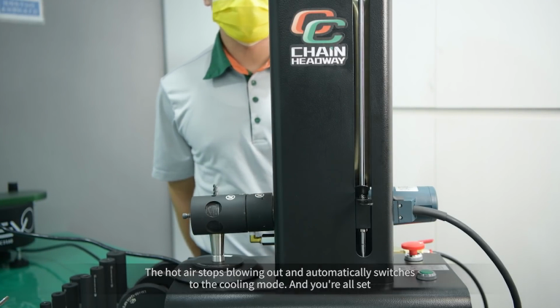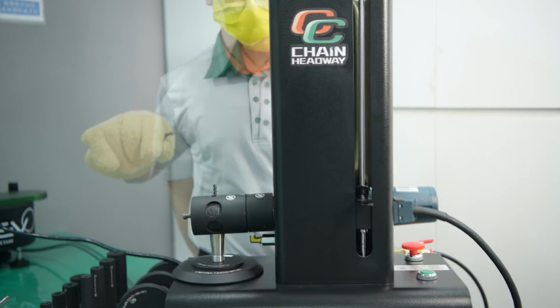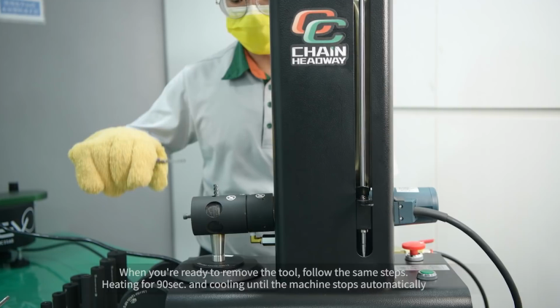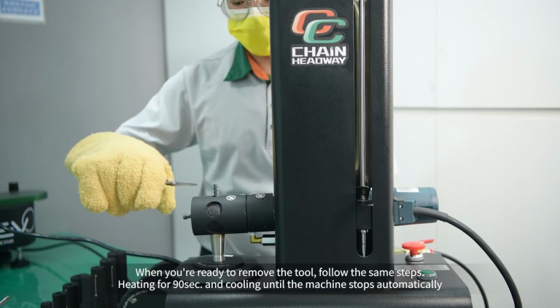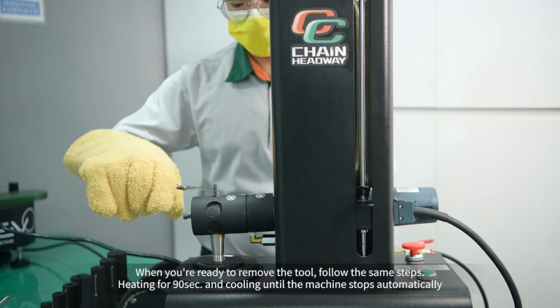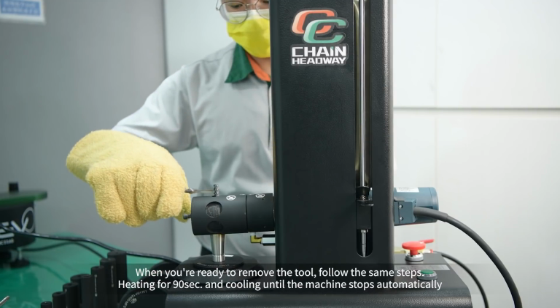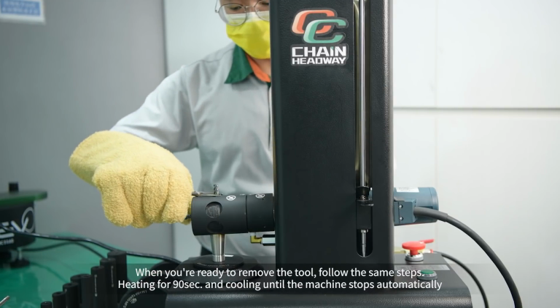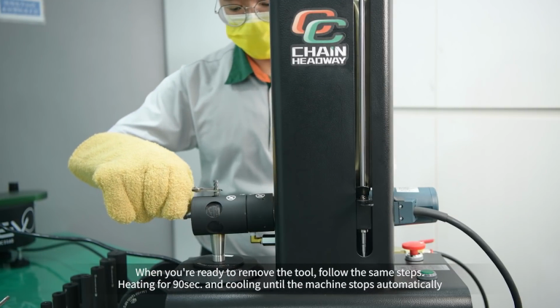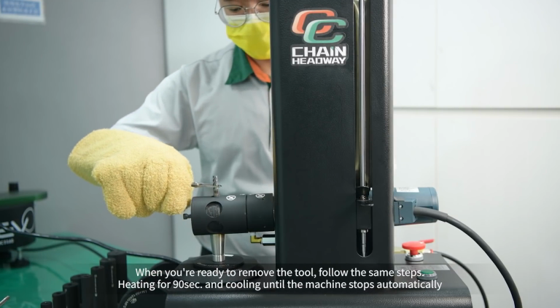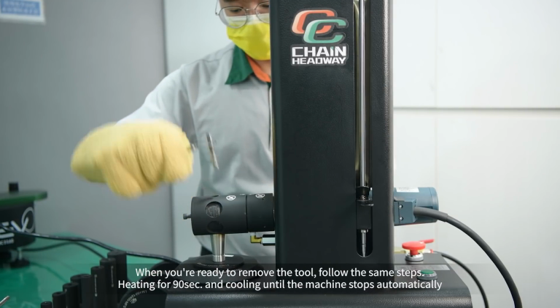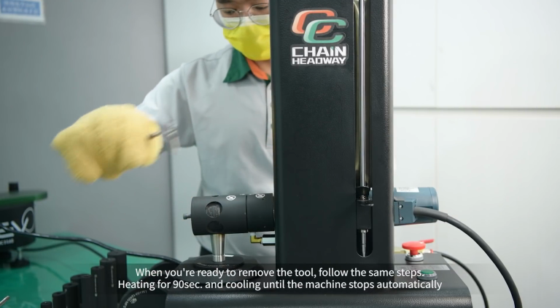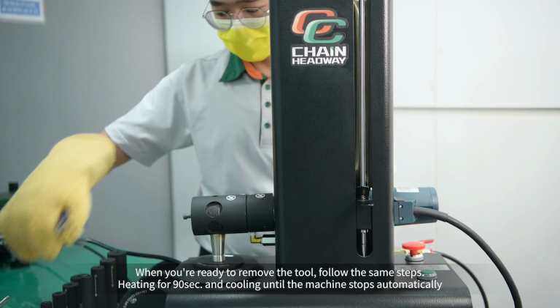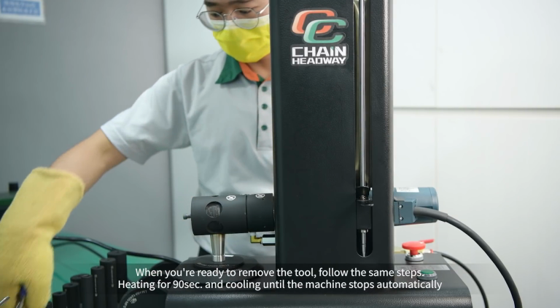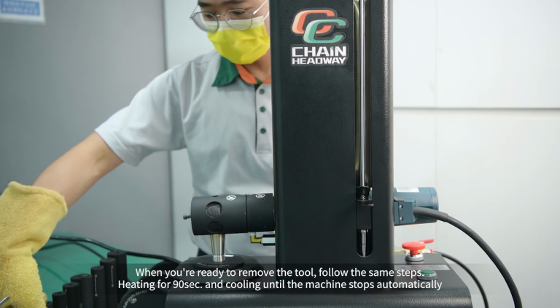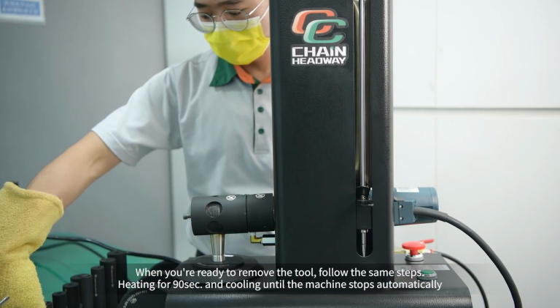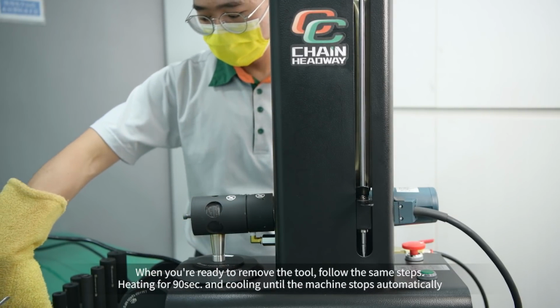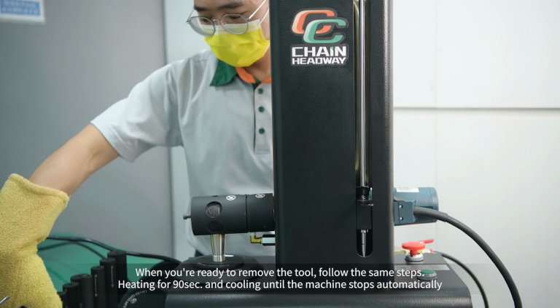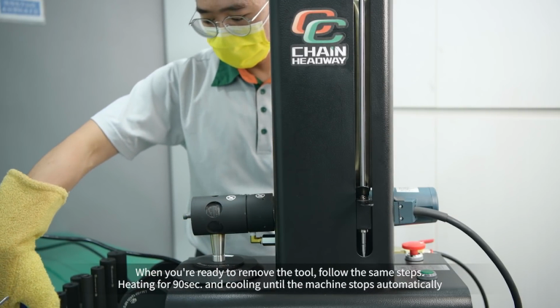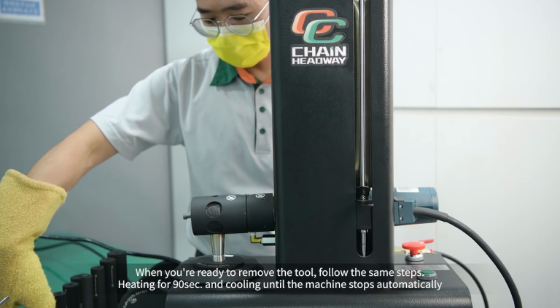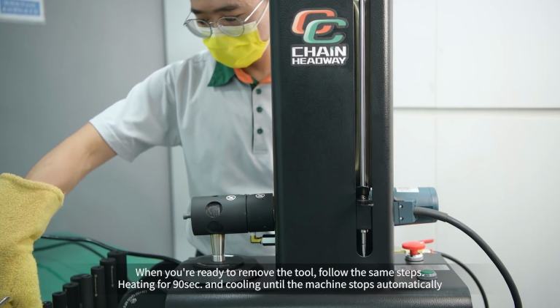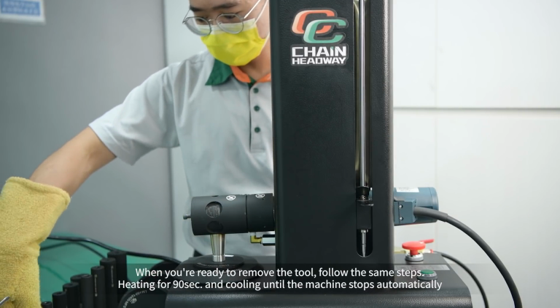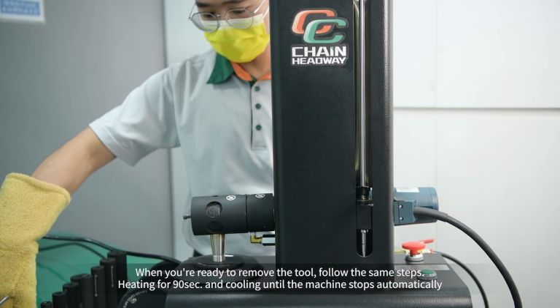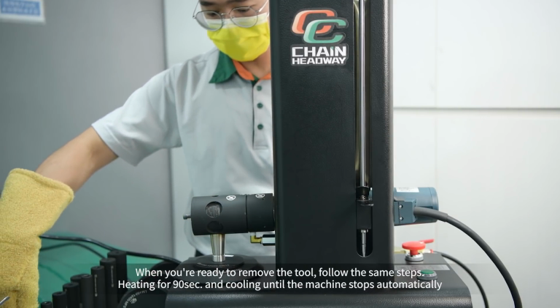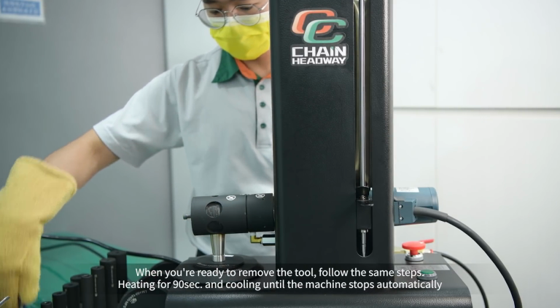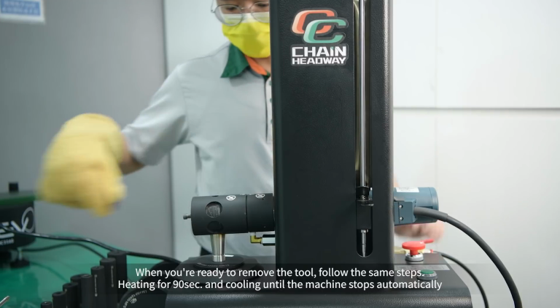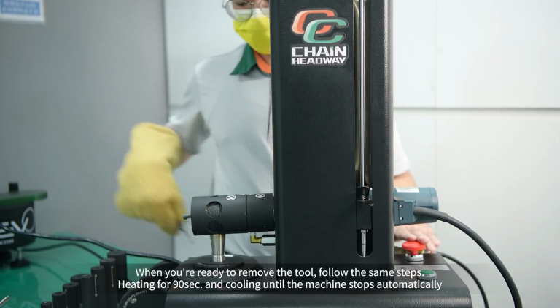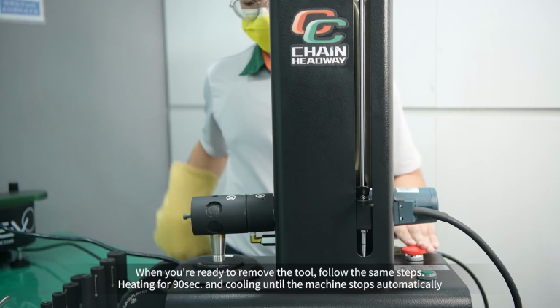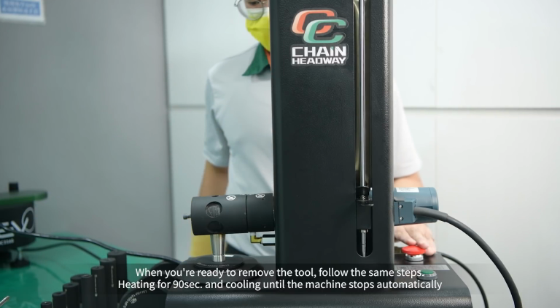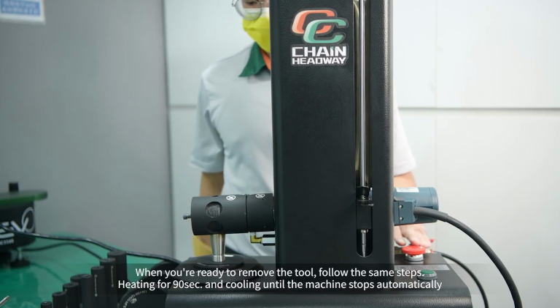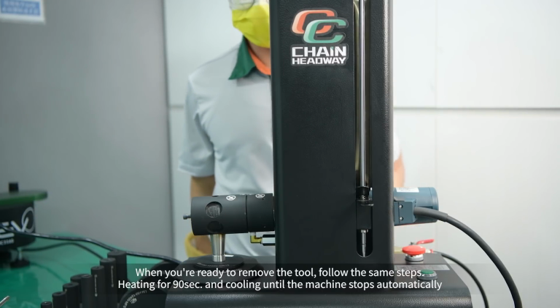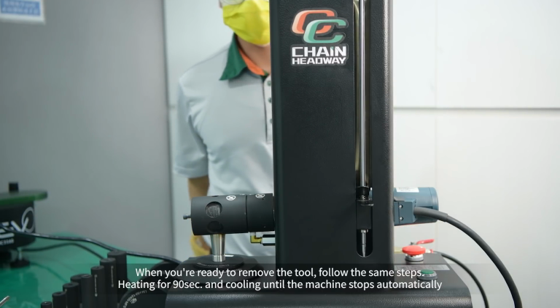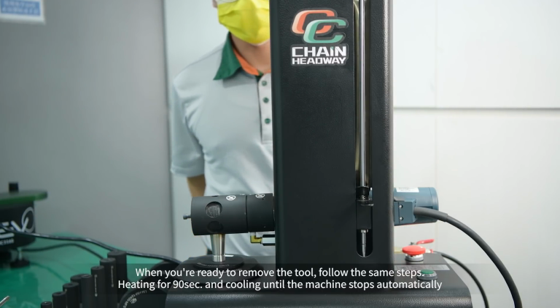When you are ready to remove the tool, follow the same steps: heating for 90 seconds and cooling until the machine stops automatically.